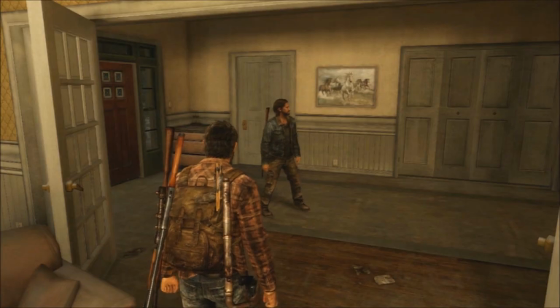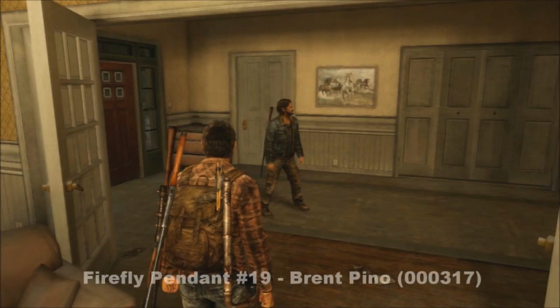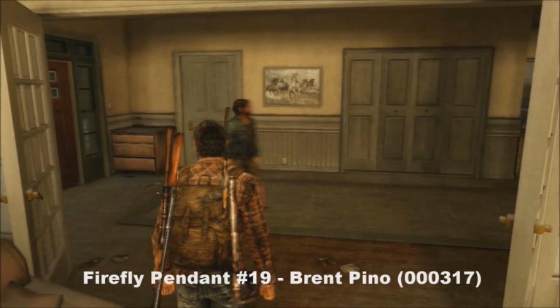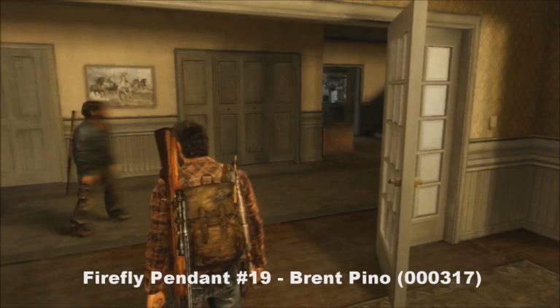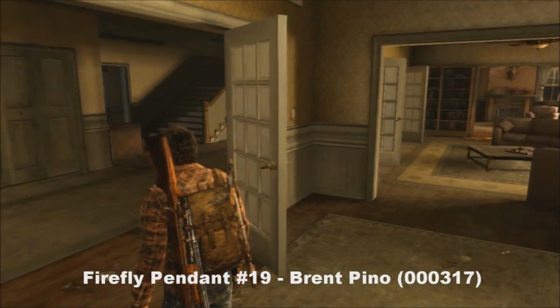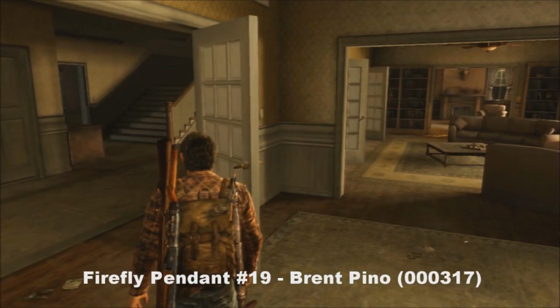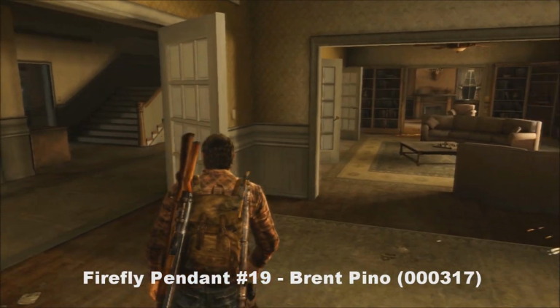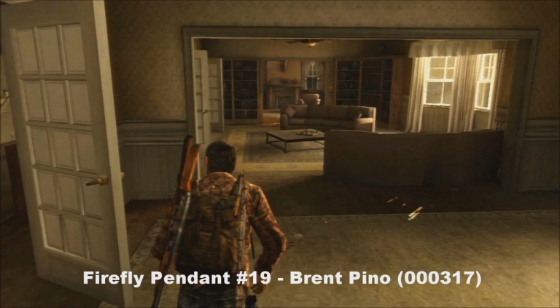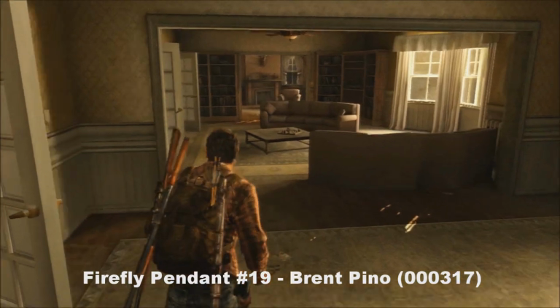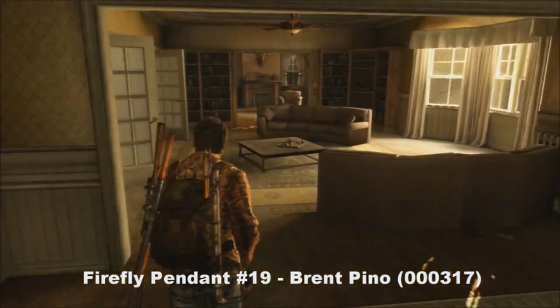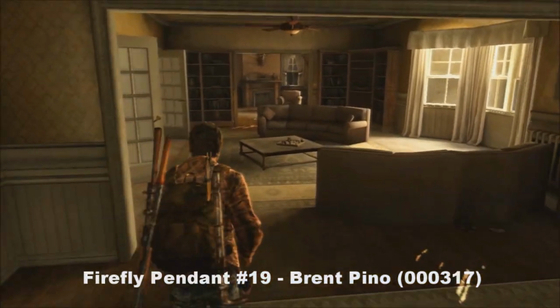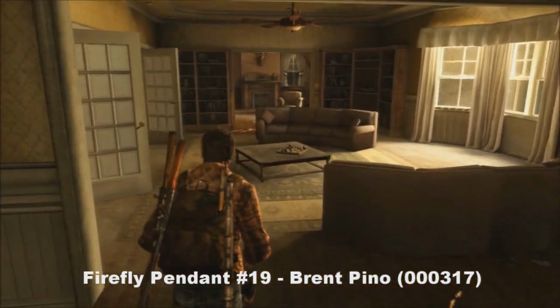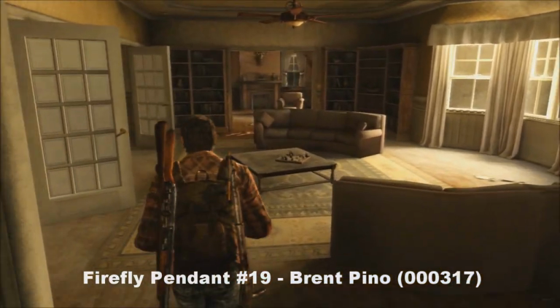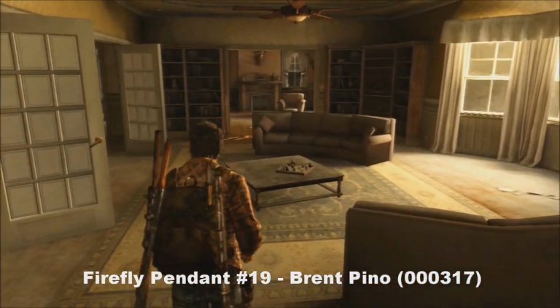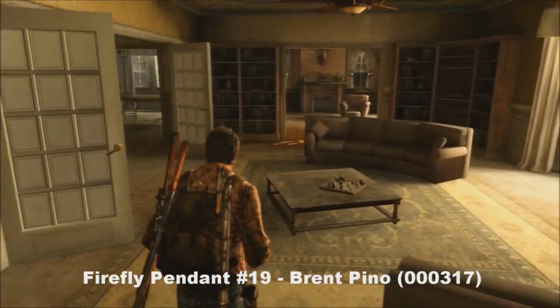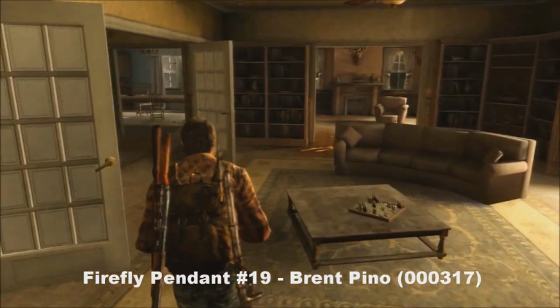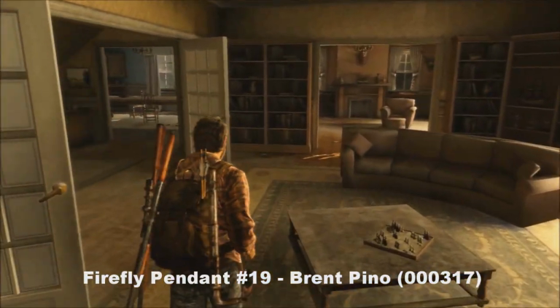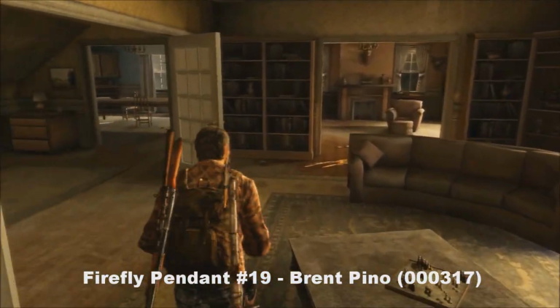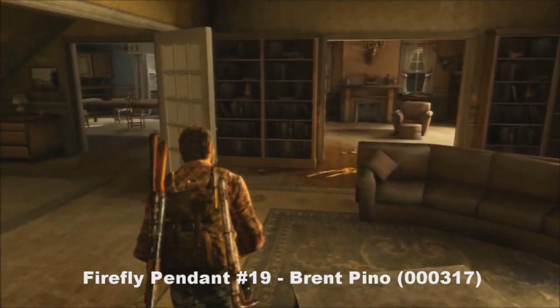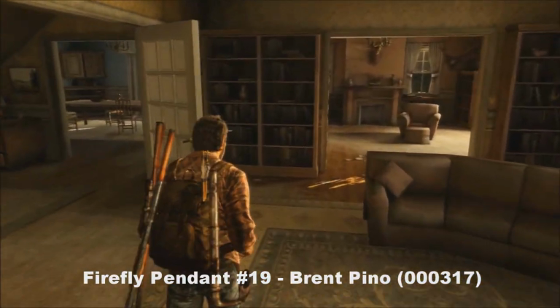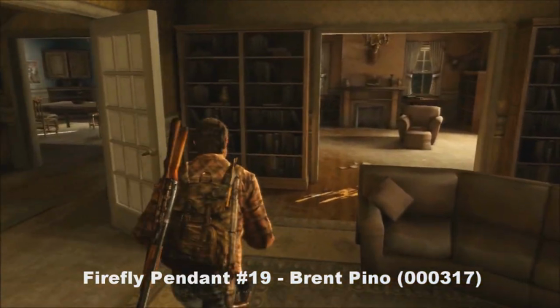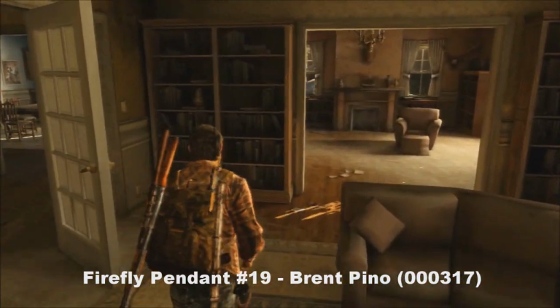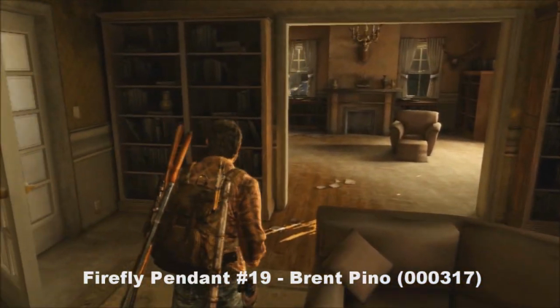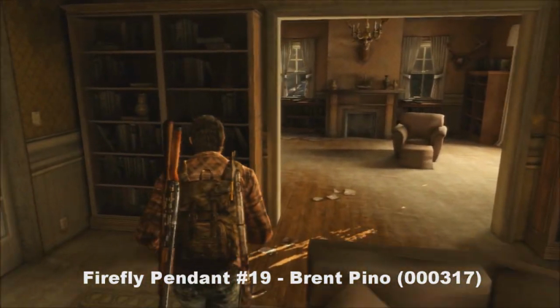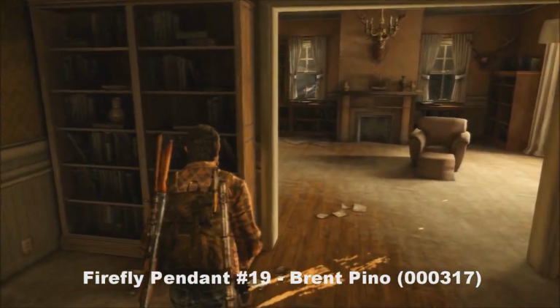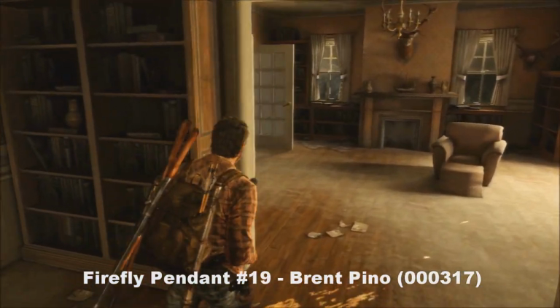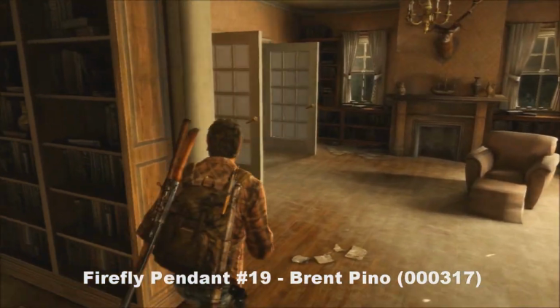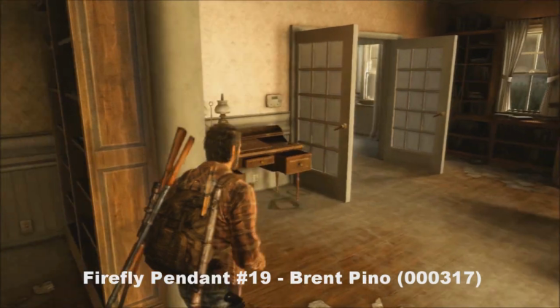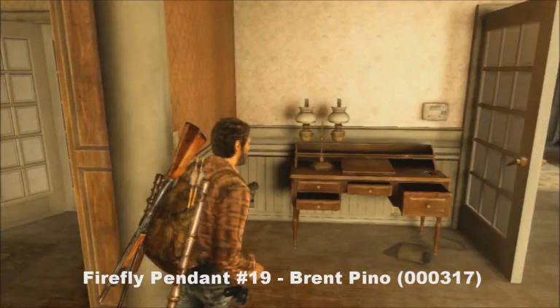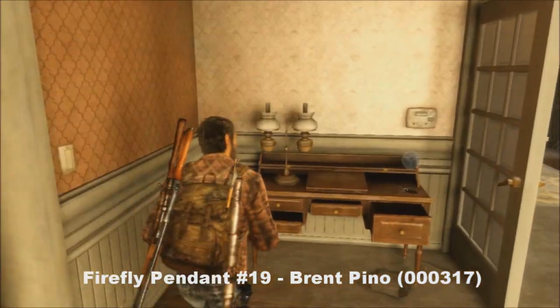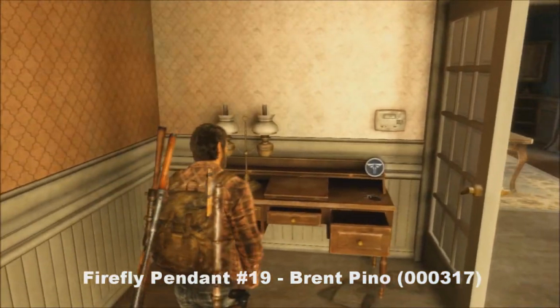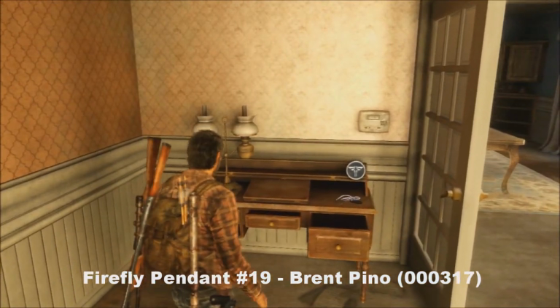Number nineteen is going to be at the farmhouse, and it's a simple one to get. Just go up to the right here, and in the end room is going to be another pendant.